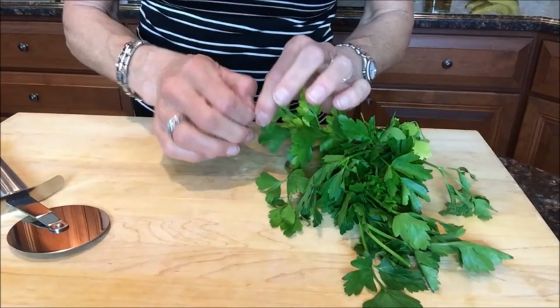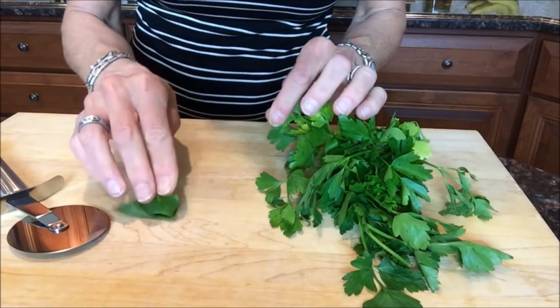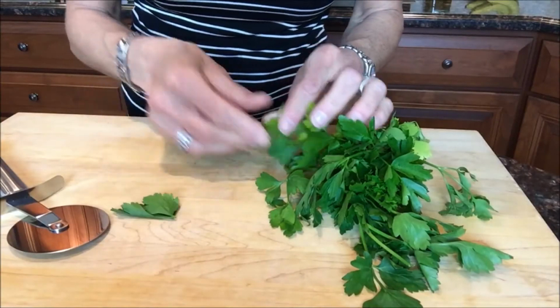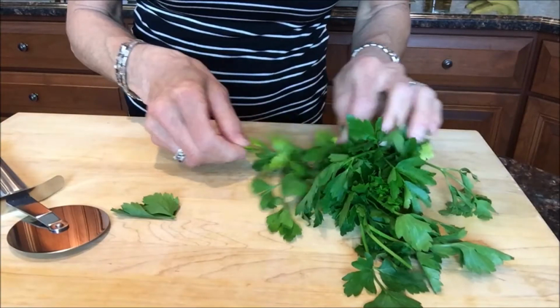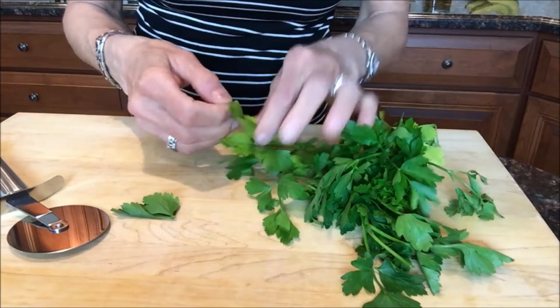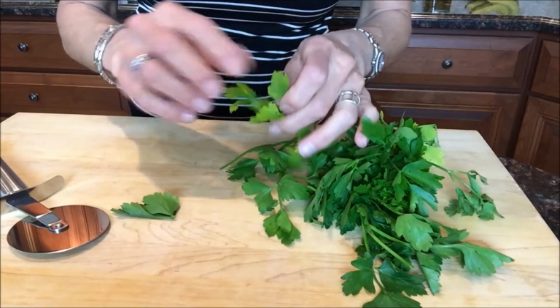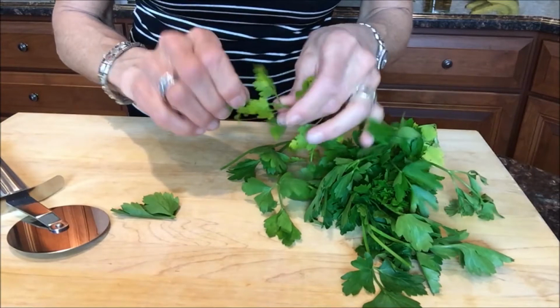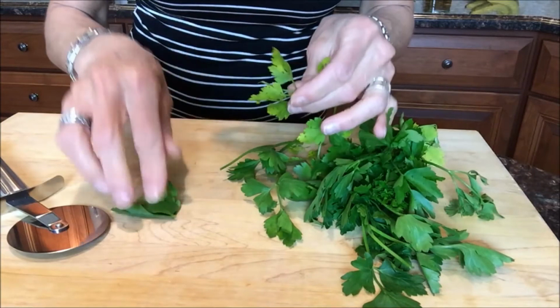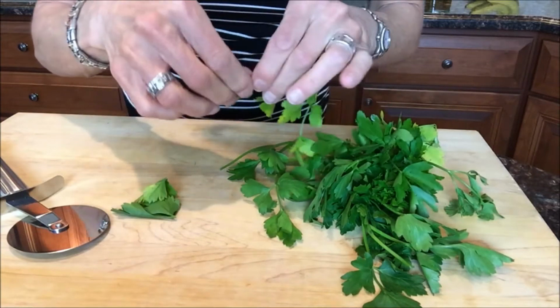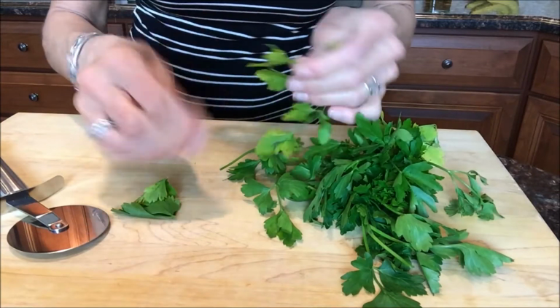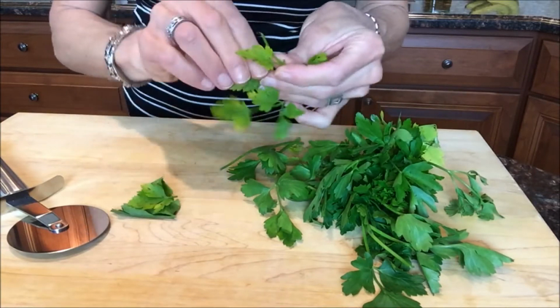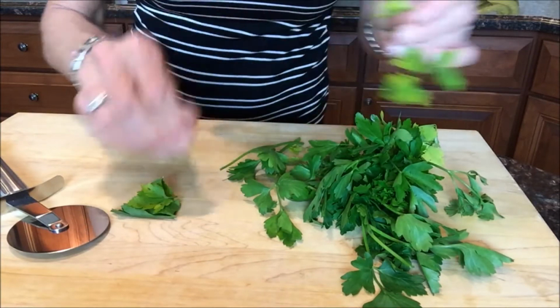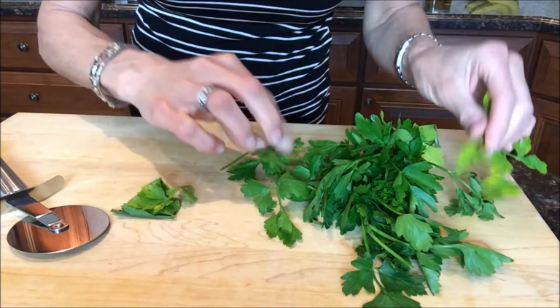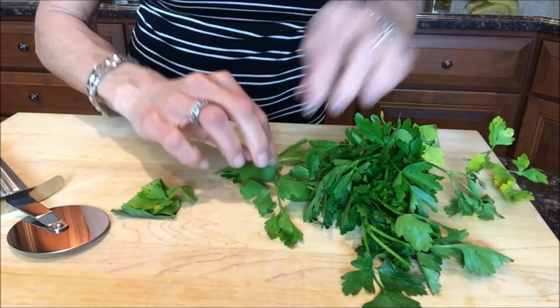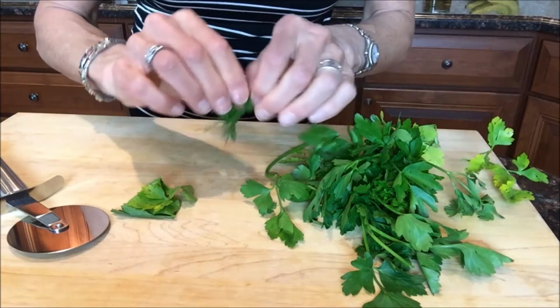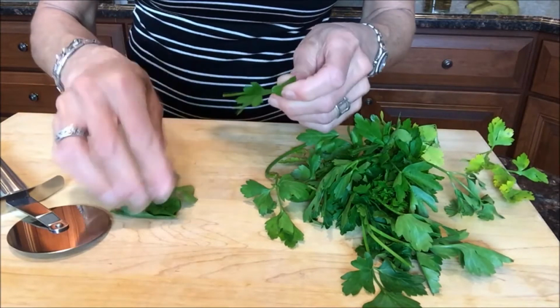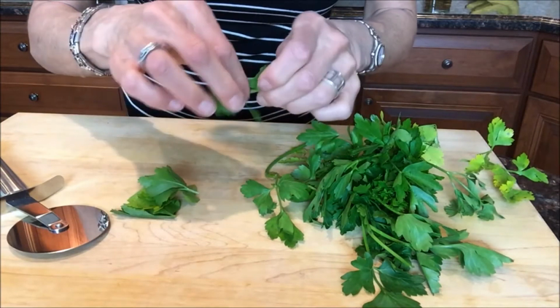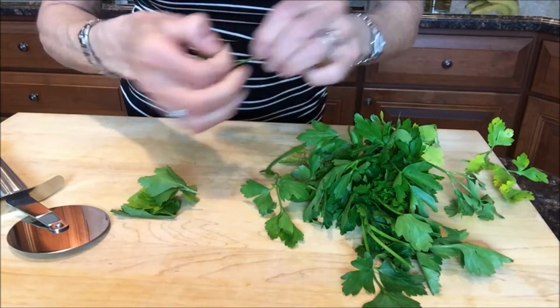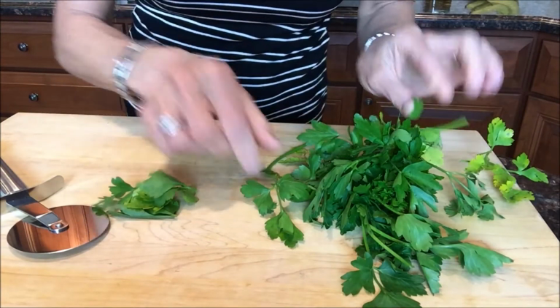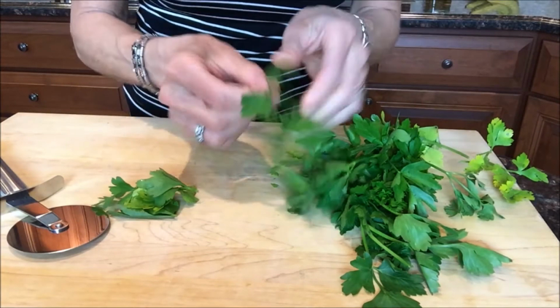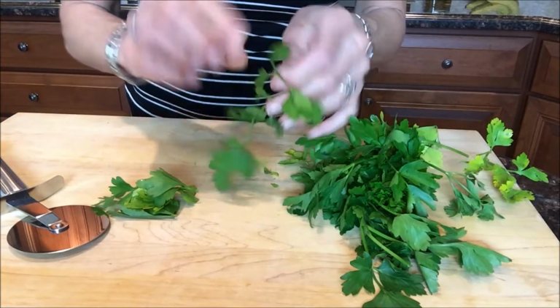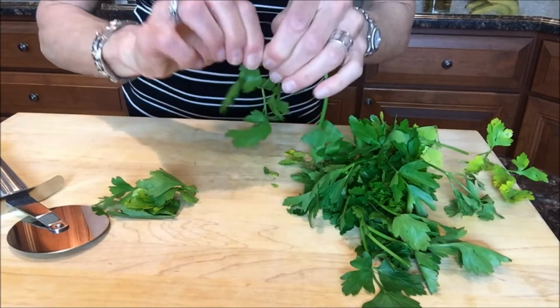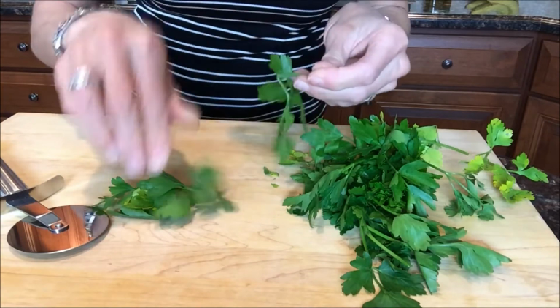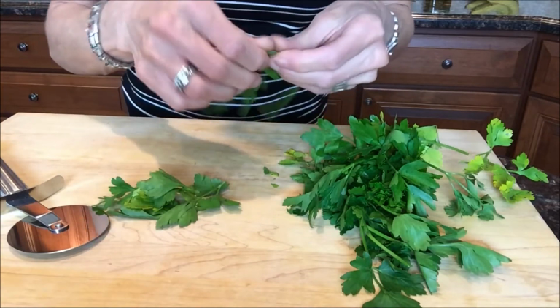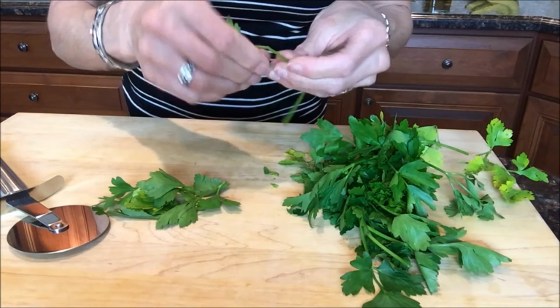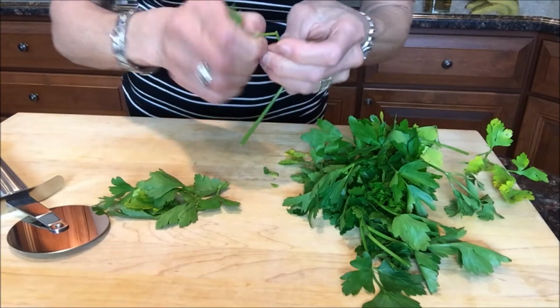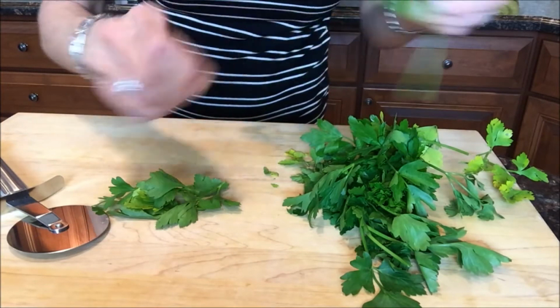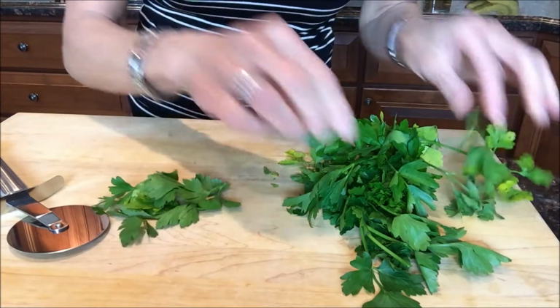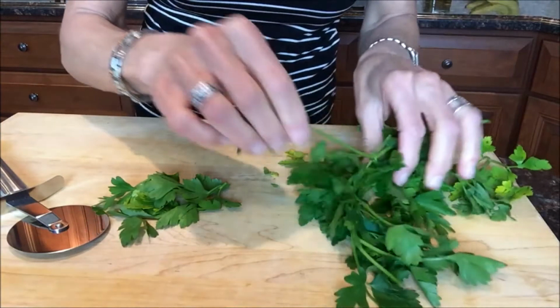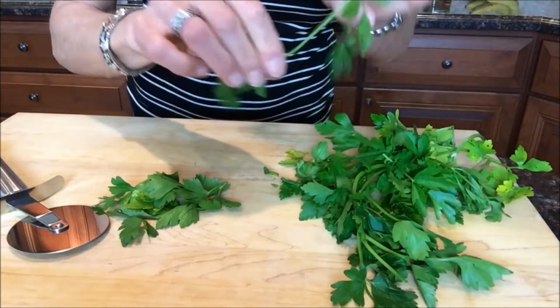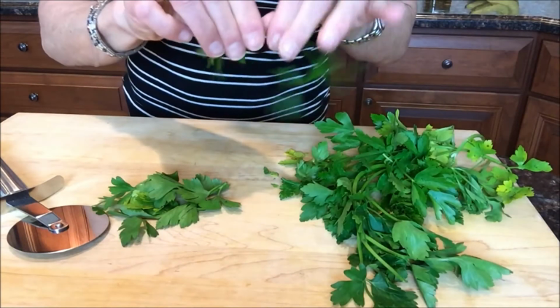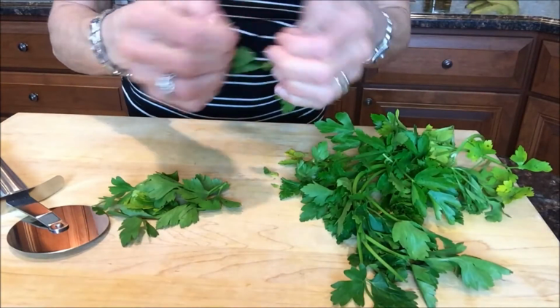Start by just taking the leaves. This could be cilantro, this could be basil — I've got some parsley here. Take the leaves from the stems. You can leave some of the stems; the only stems you really can't eat are rosemary.